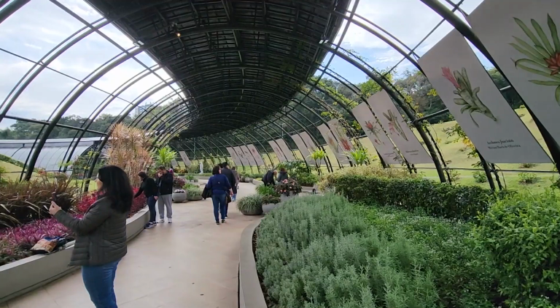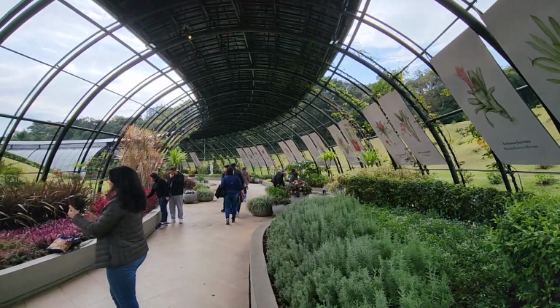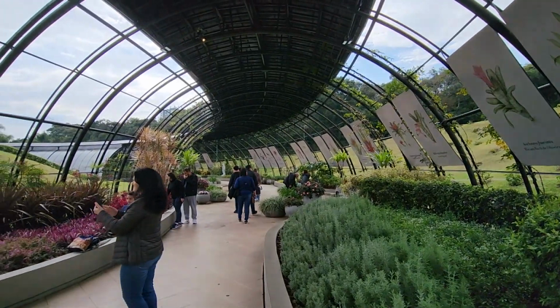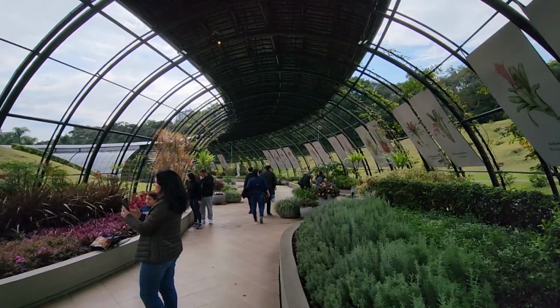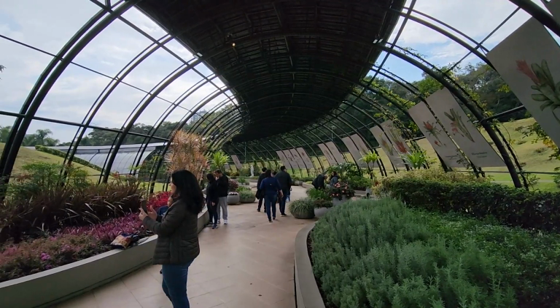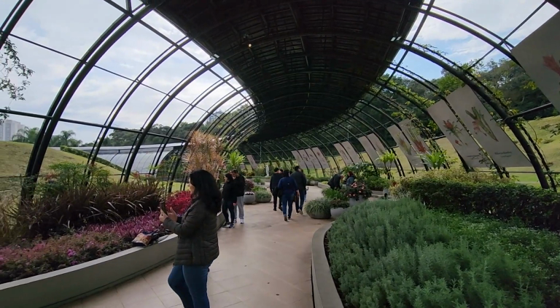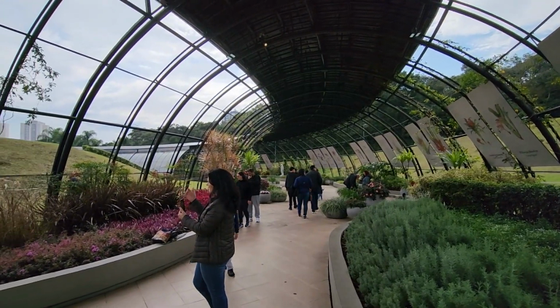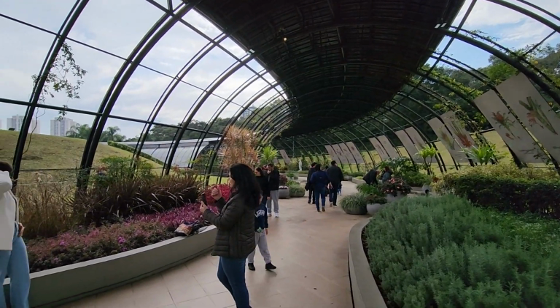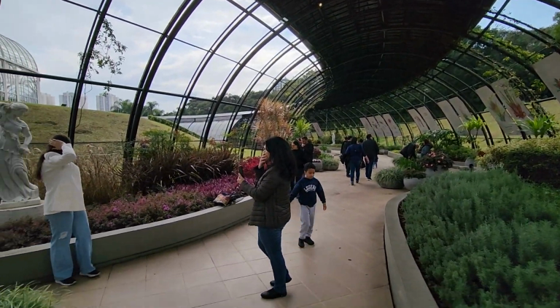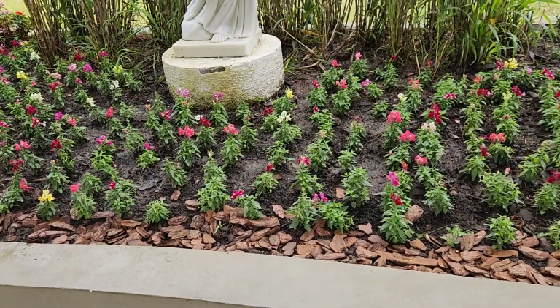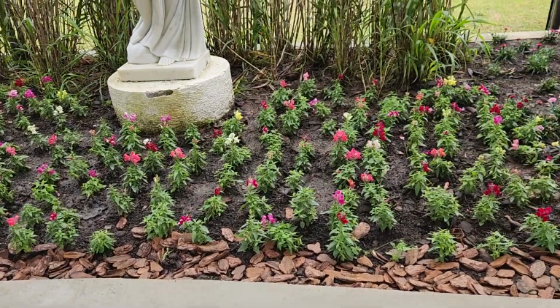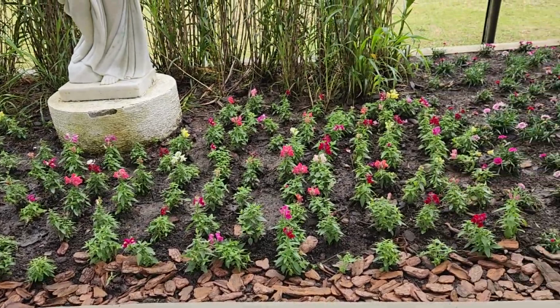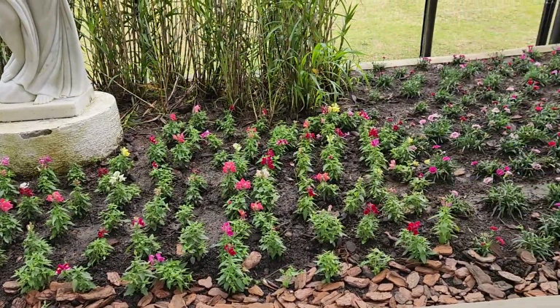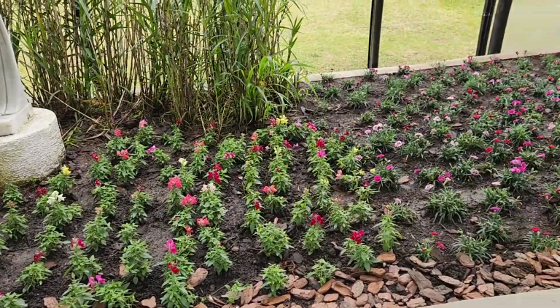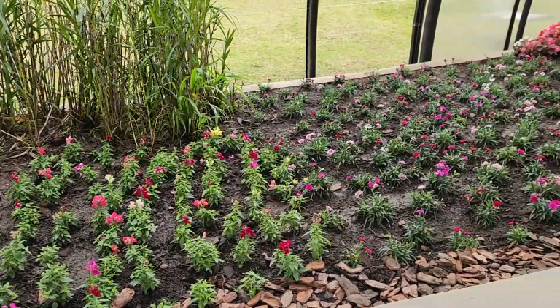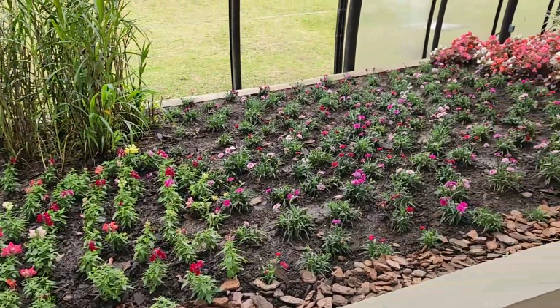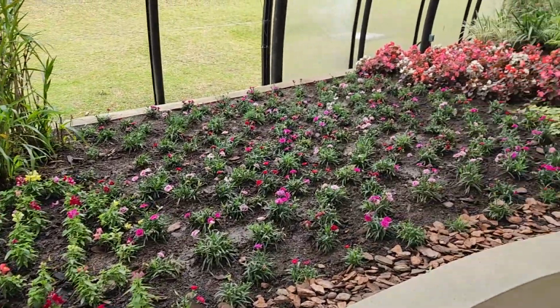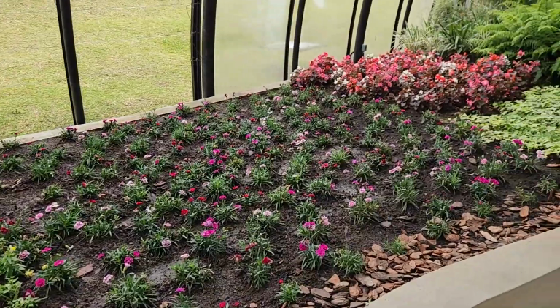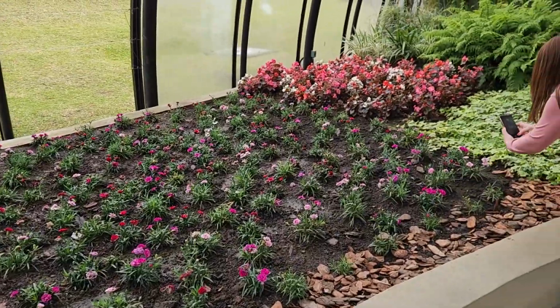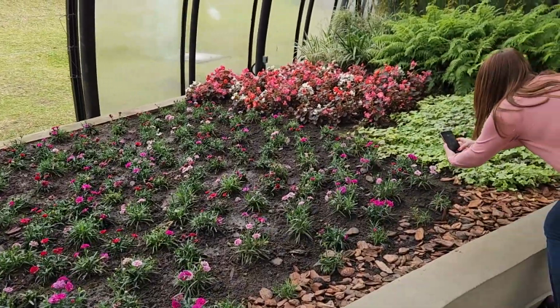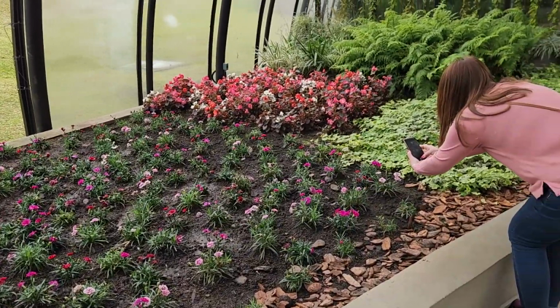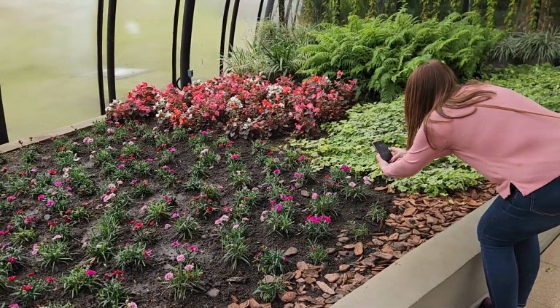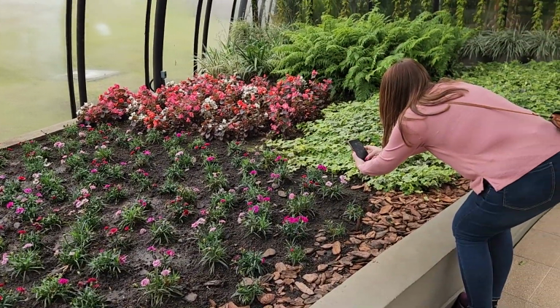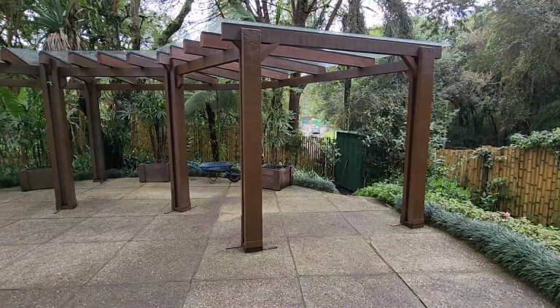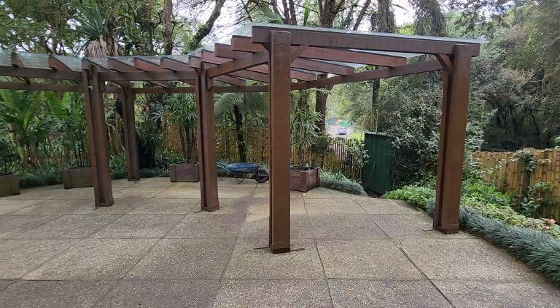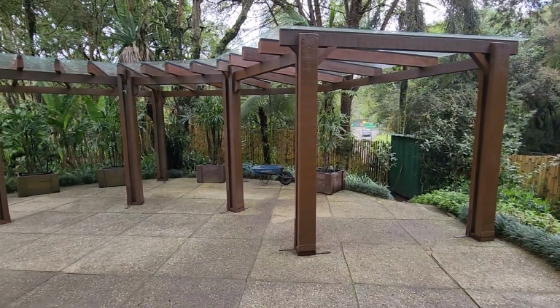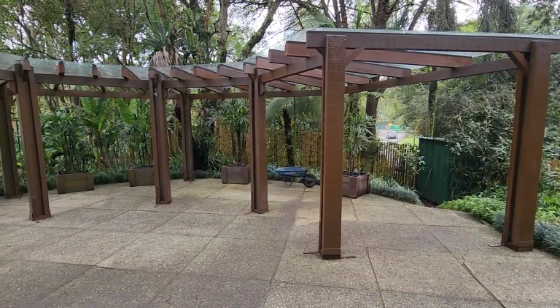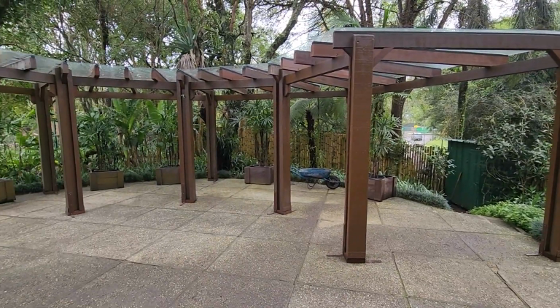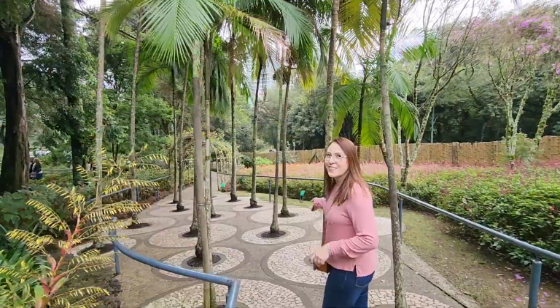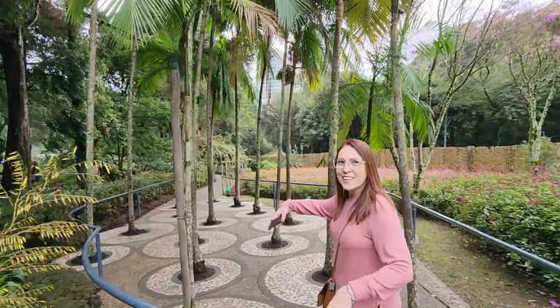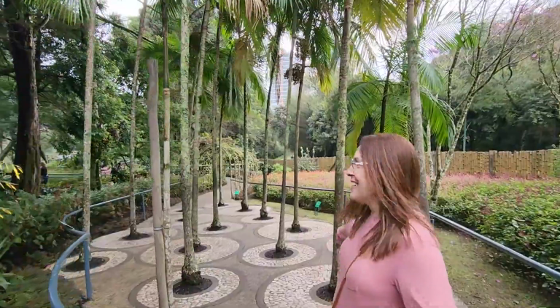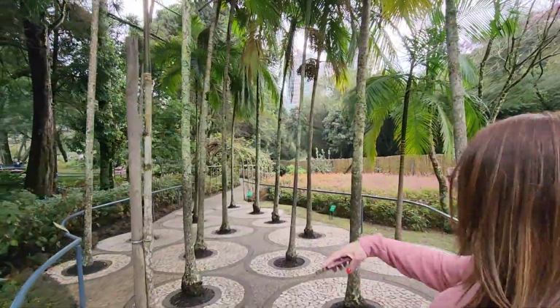Step inside and you'll find yourself surrounded by tropical beauty, where every corner offers a new breathtaking view. The gardens offer something for everyone — a peaceful retreat for those seeking solace and a playful paradise for families.